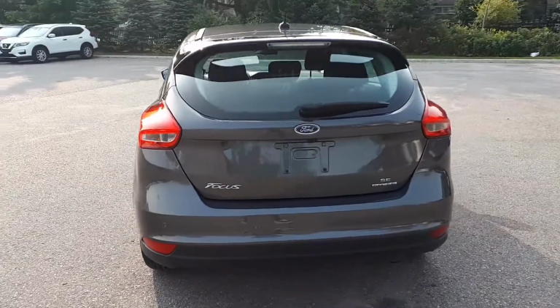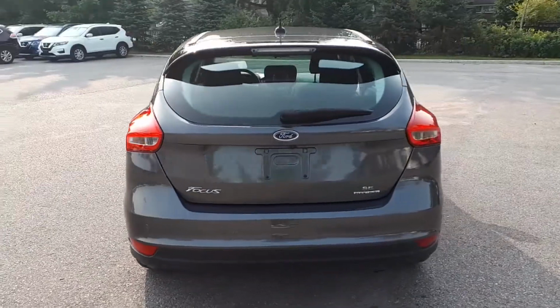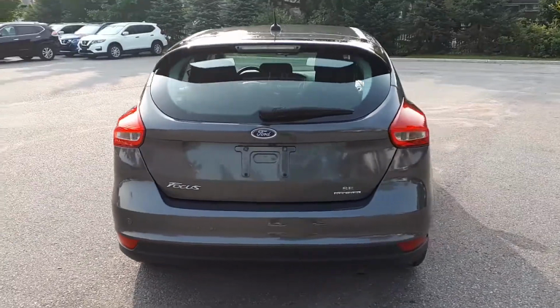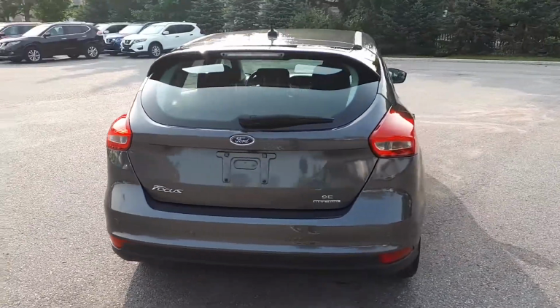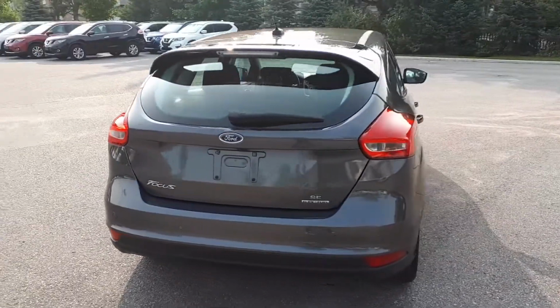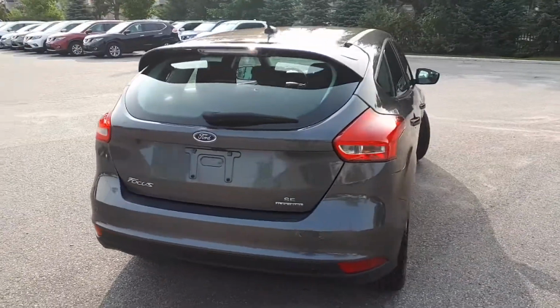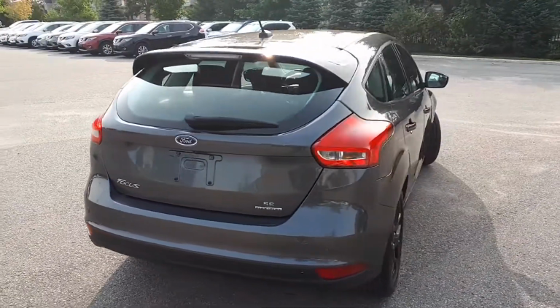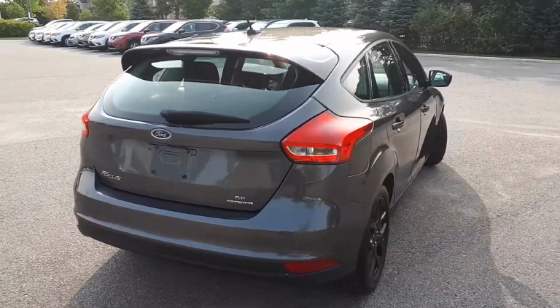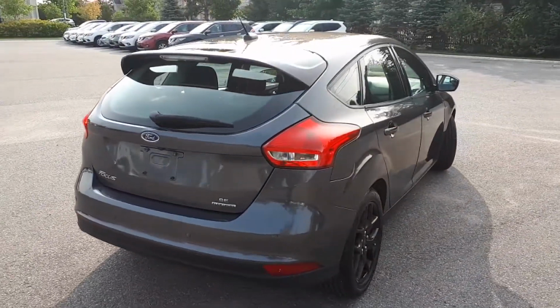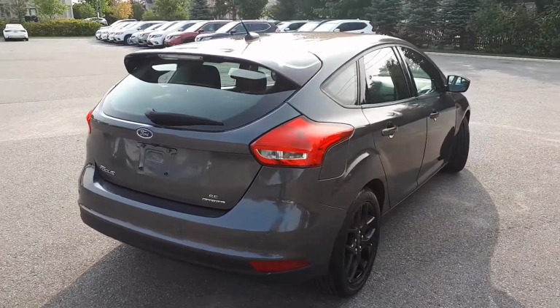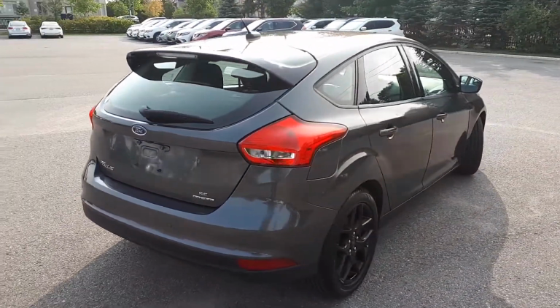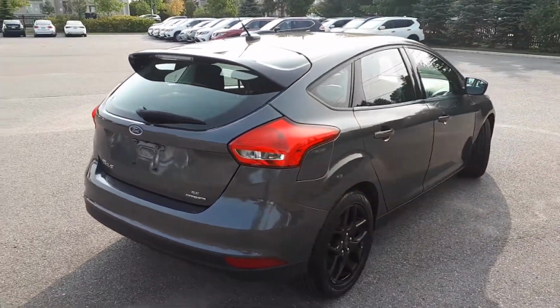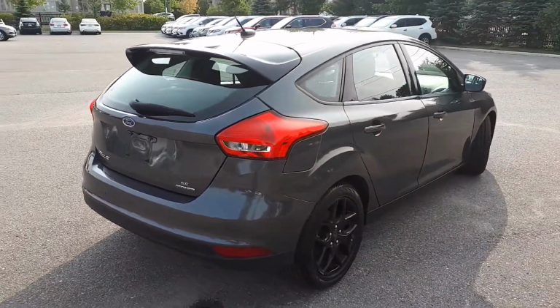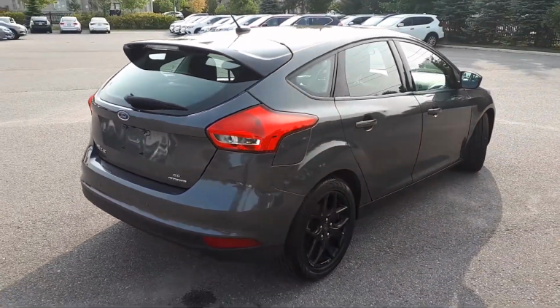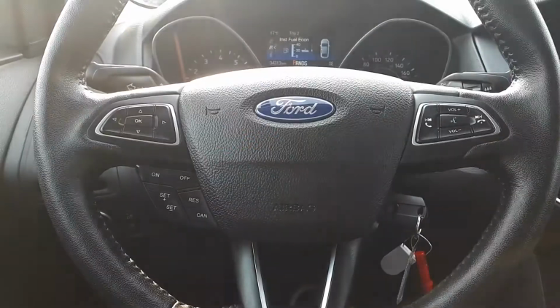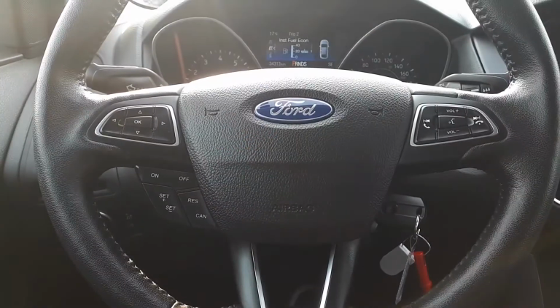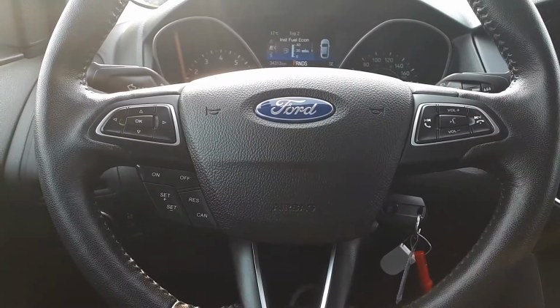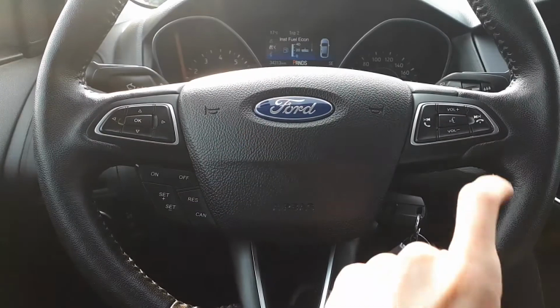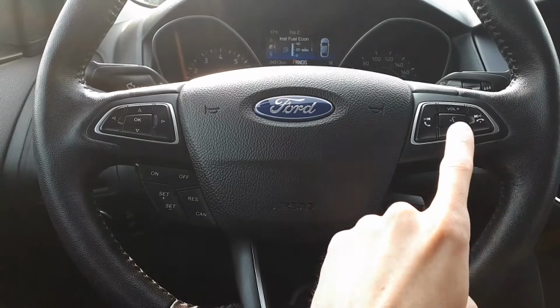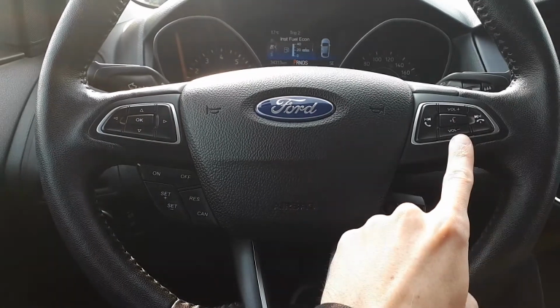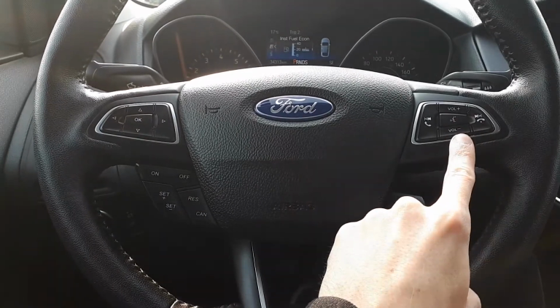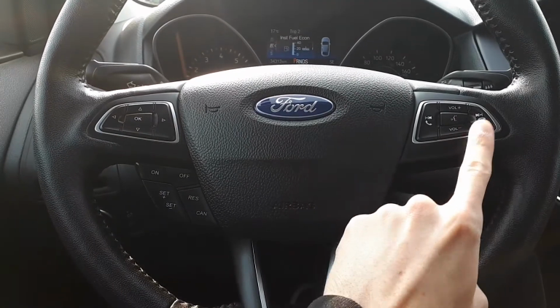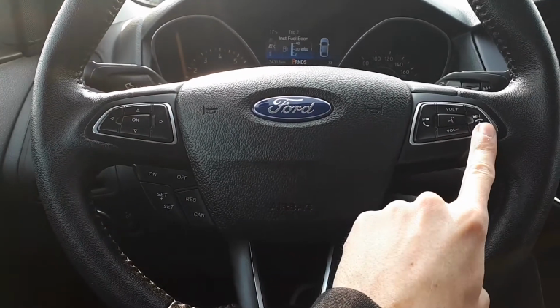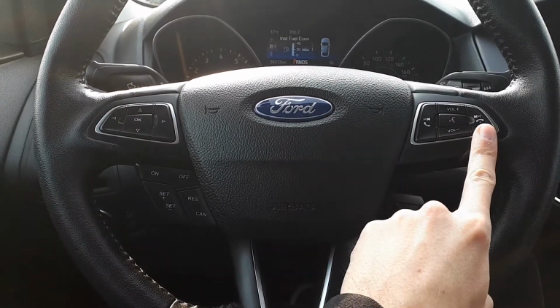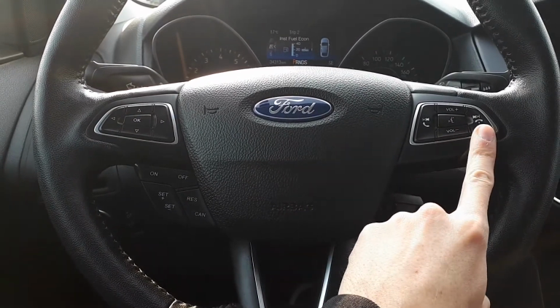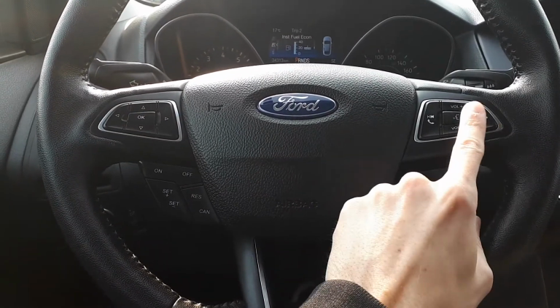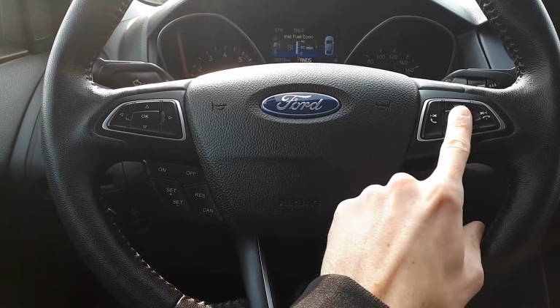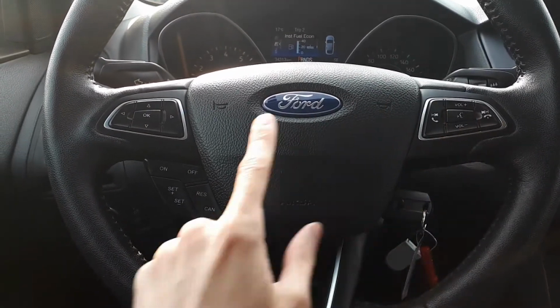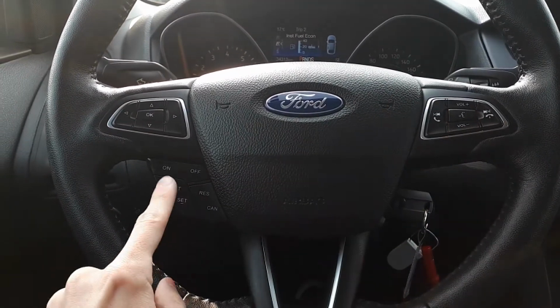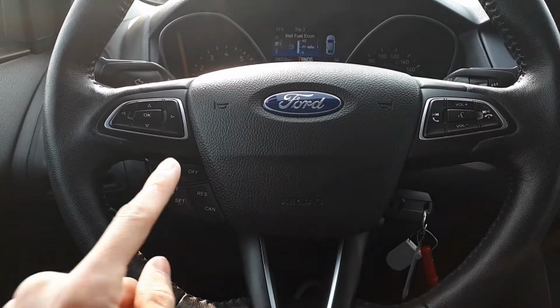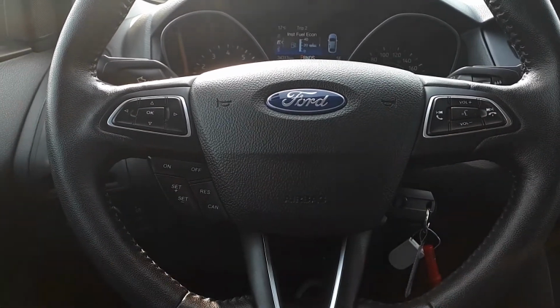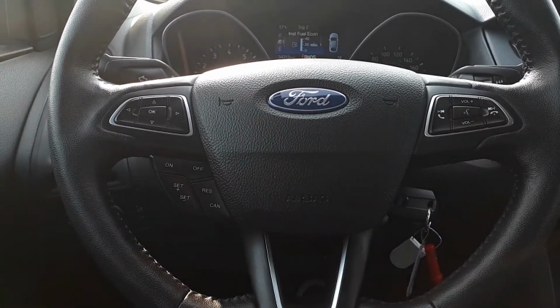Let's take a look at some of the features on the inside. This vehicle has steering wheel audio, Bluetooth phone connectivity, voice recognition, and cruise controls.